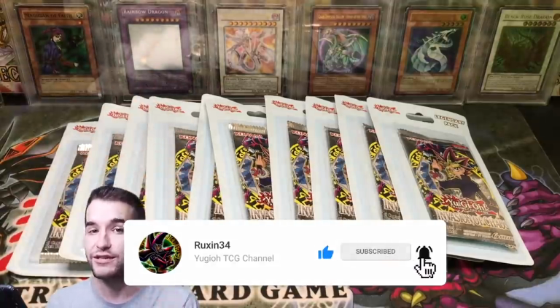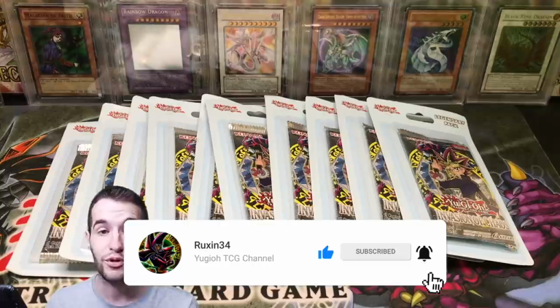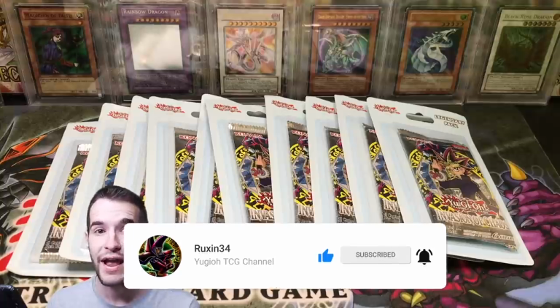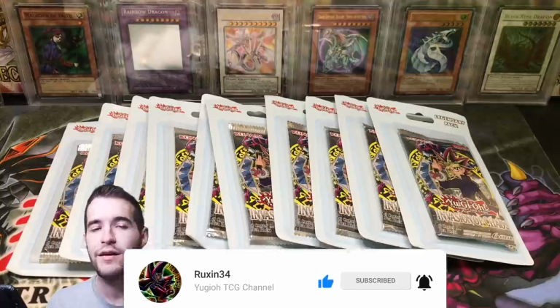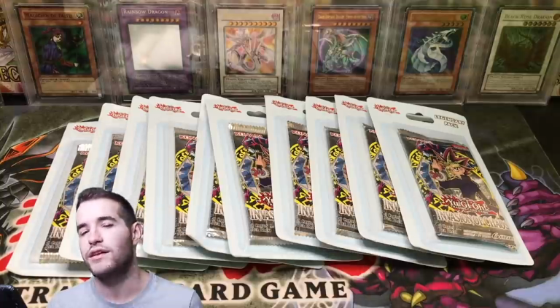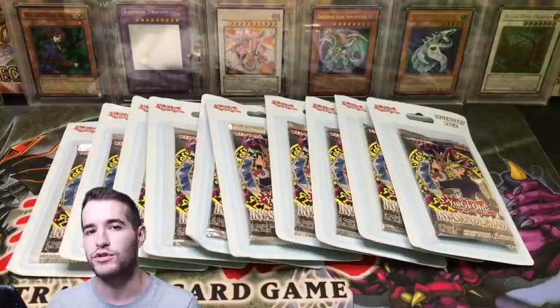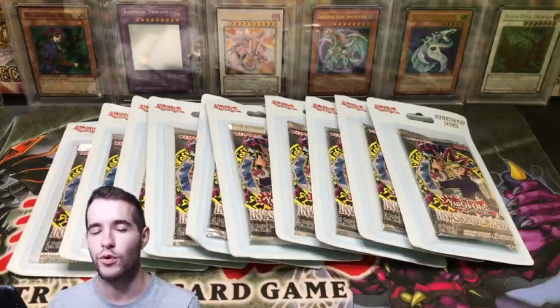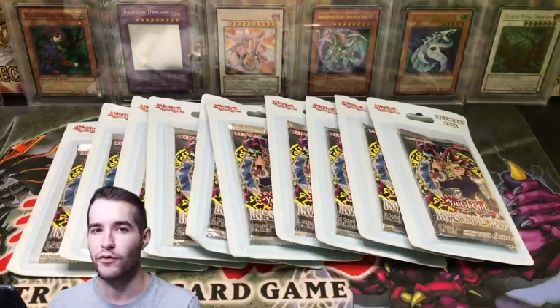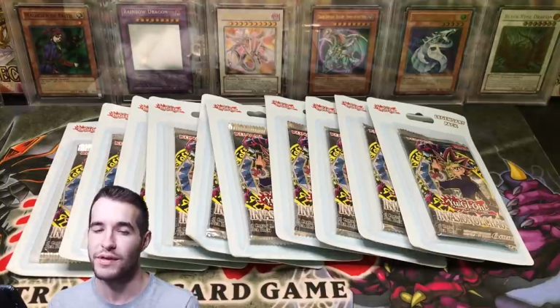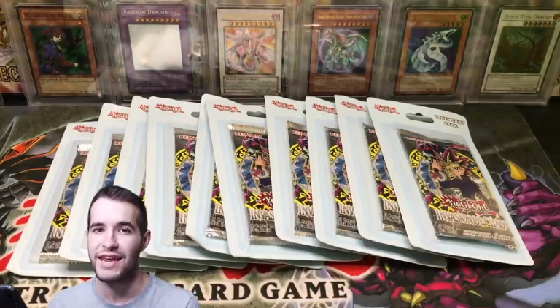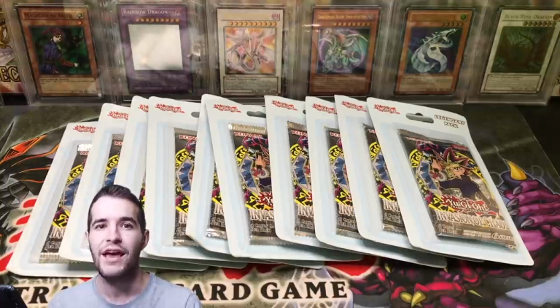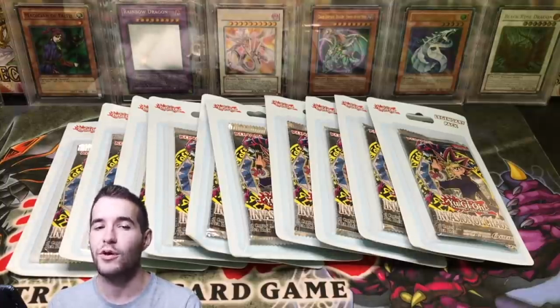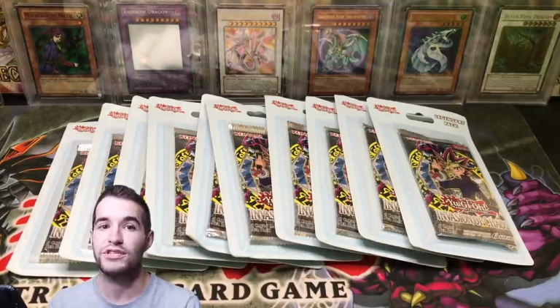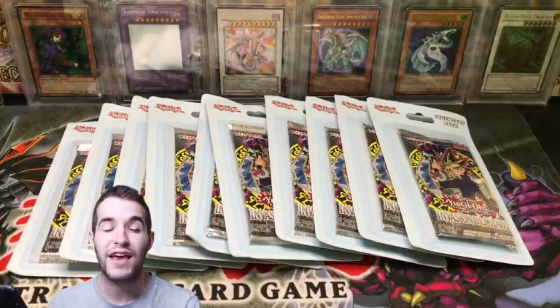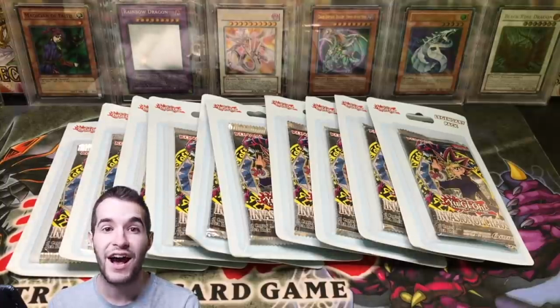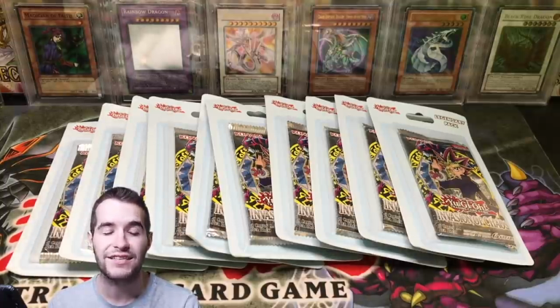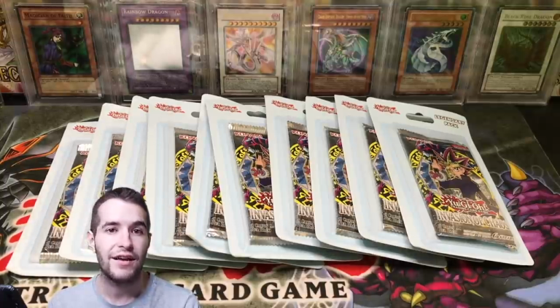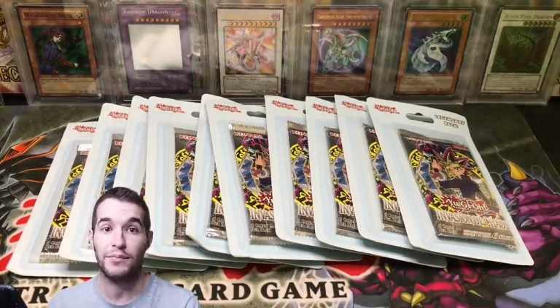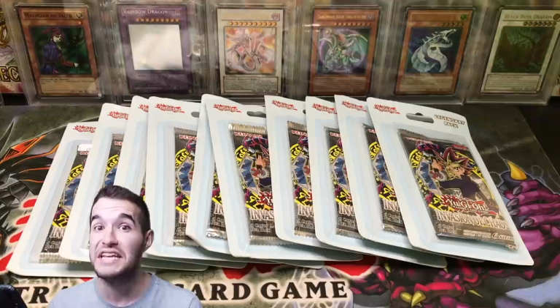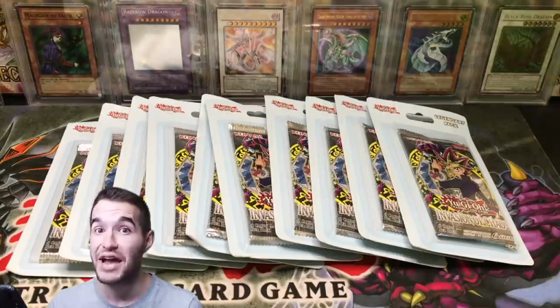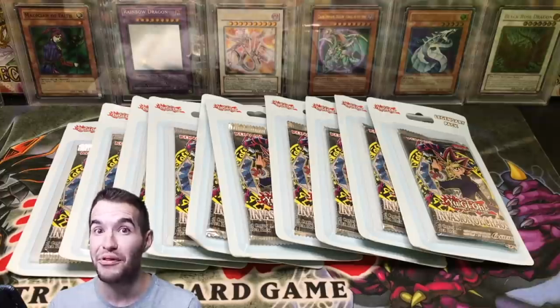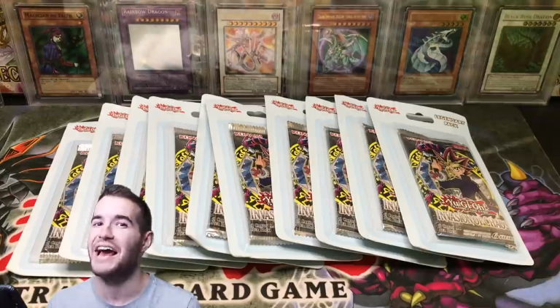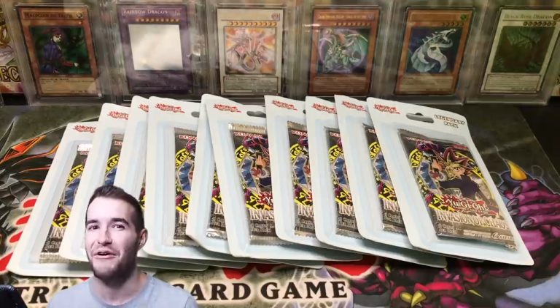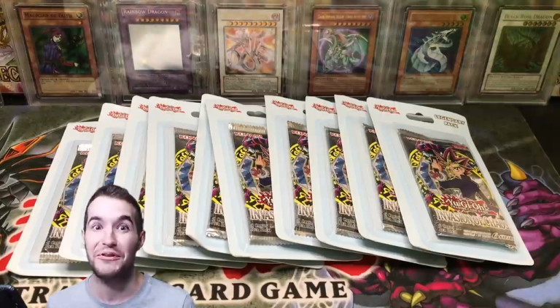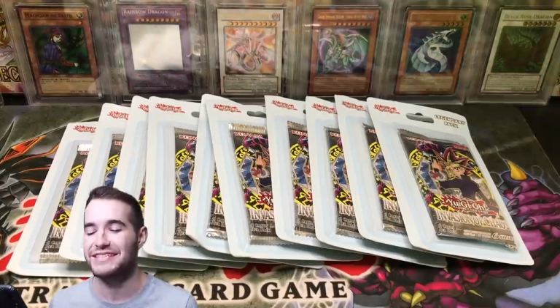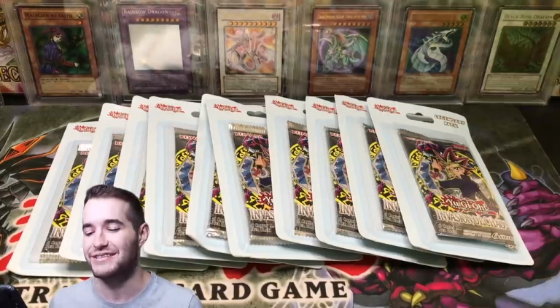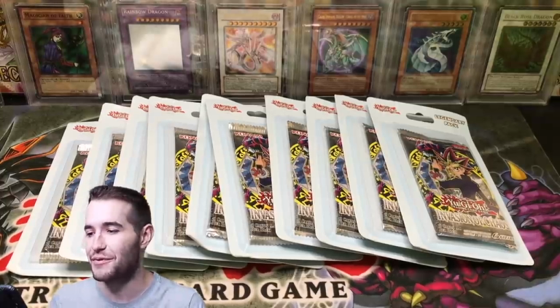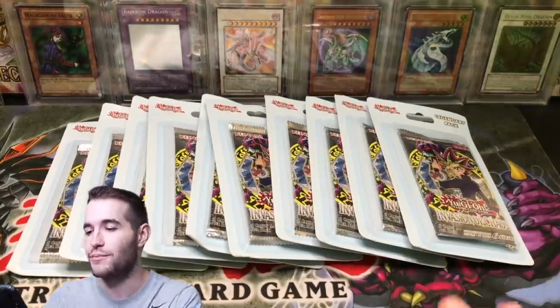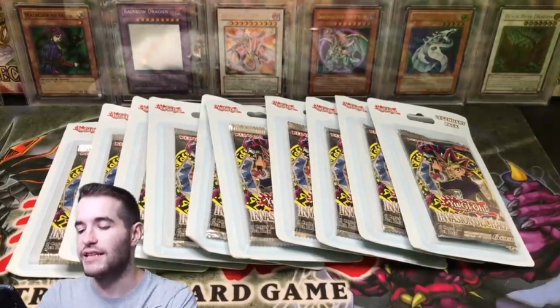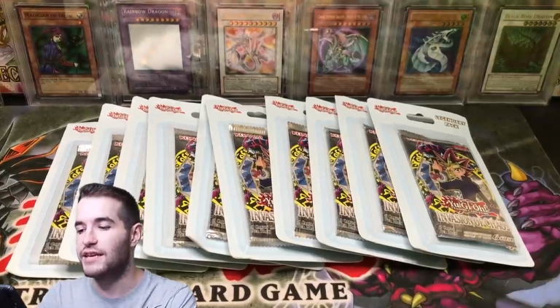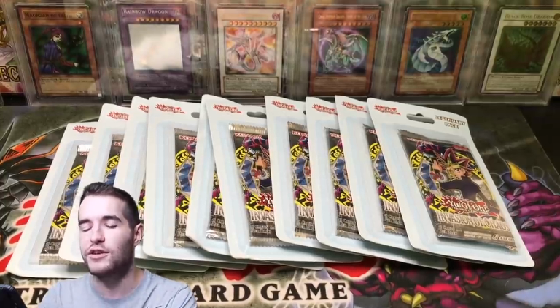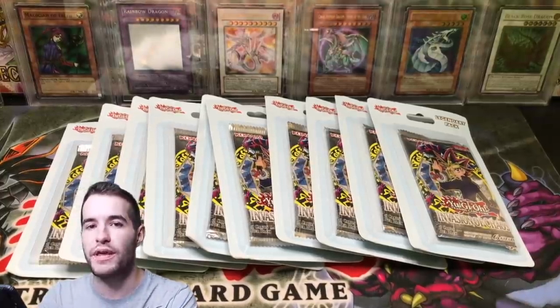Chaos Emperor Dragon, Black Luster Soldier Envoy of the Beginning, Dark Magician of Chaos, DD Scout Plane — what do you want to see? So here we go. Let's get into this opening. They're blister packs, let's start with the mystery packs.